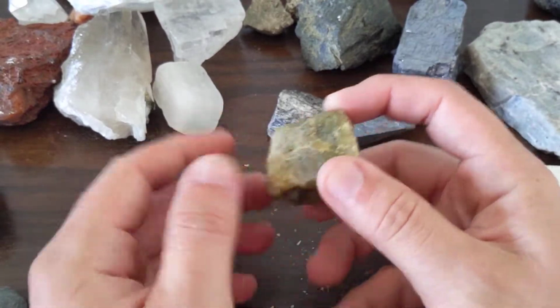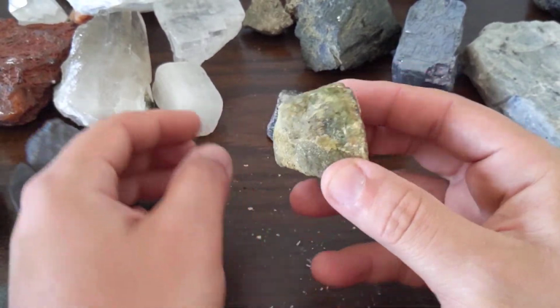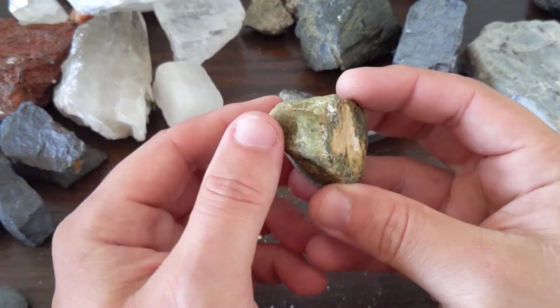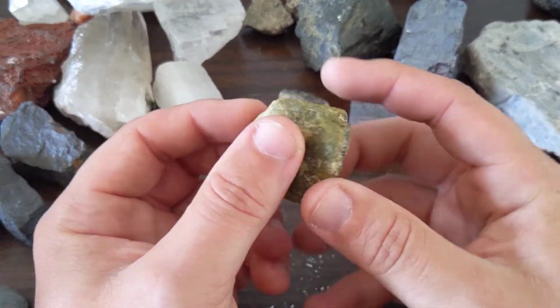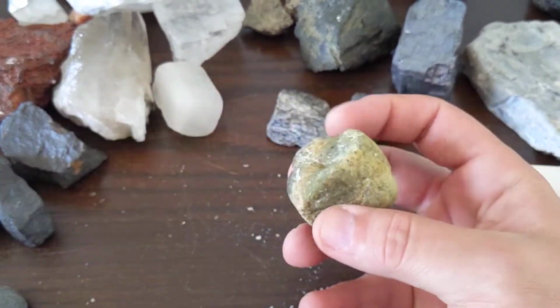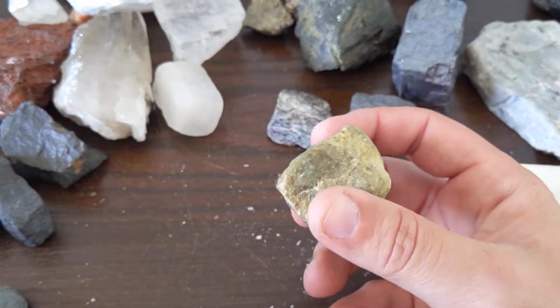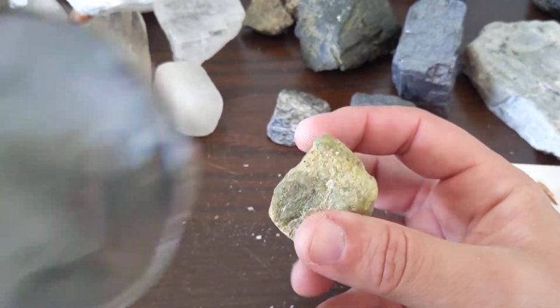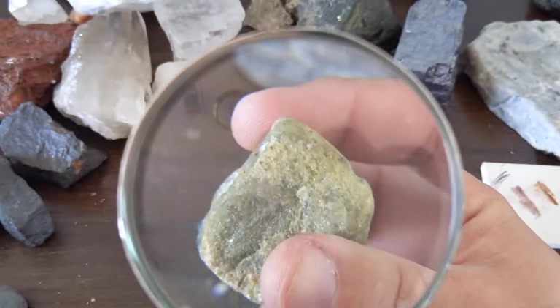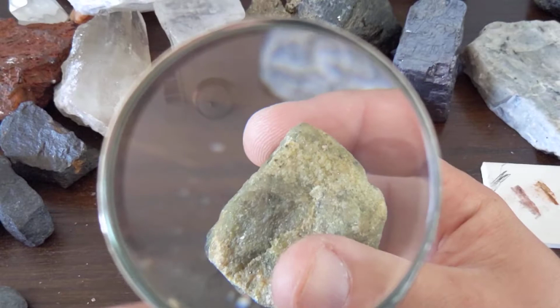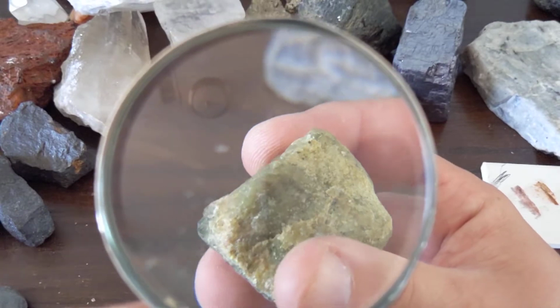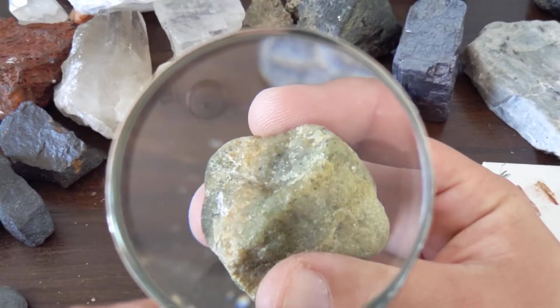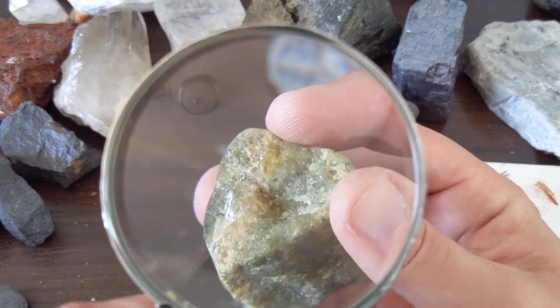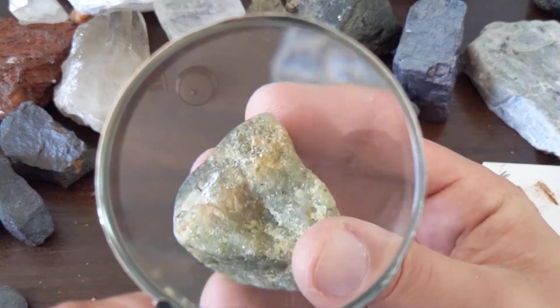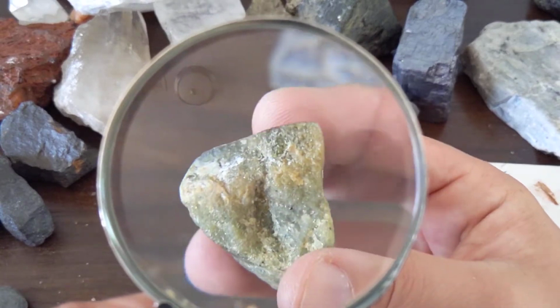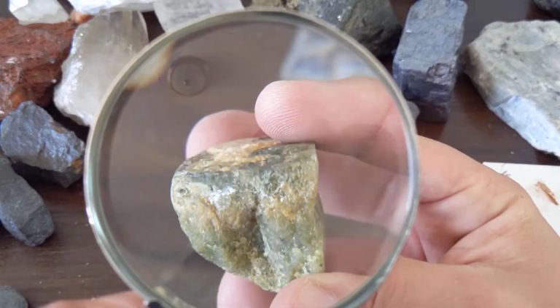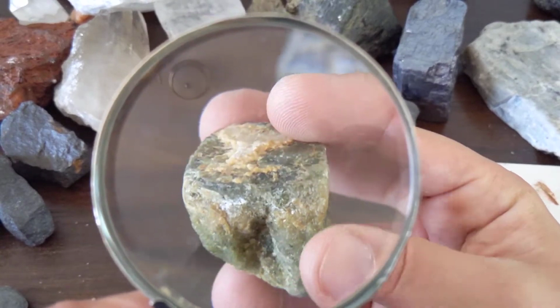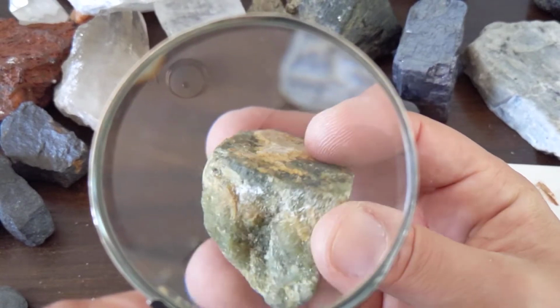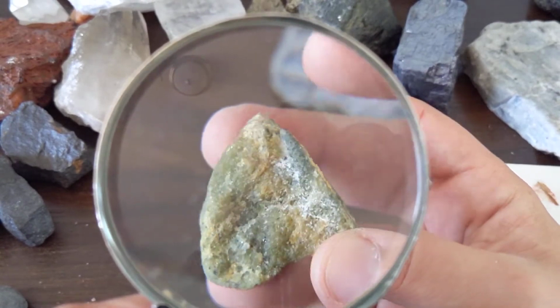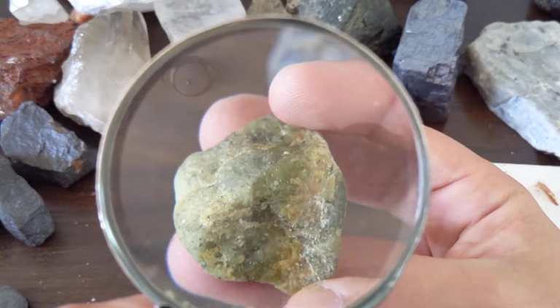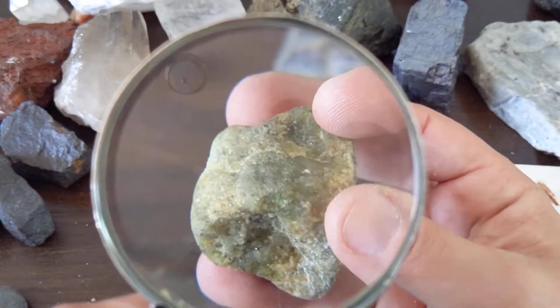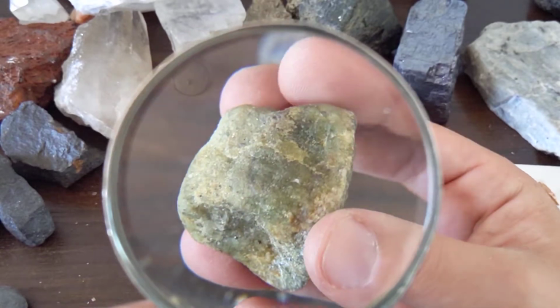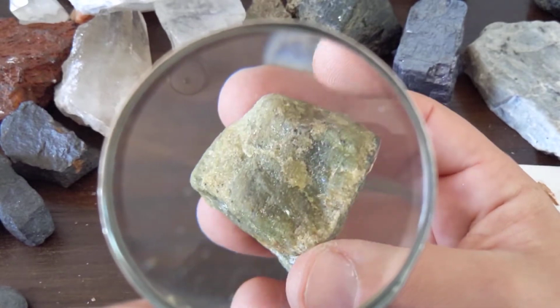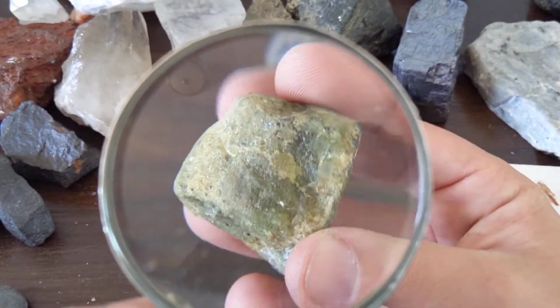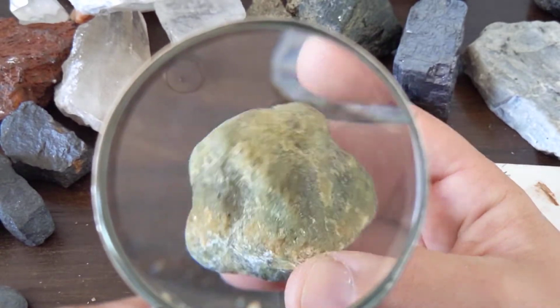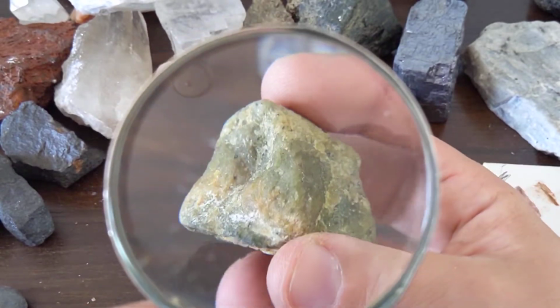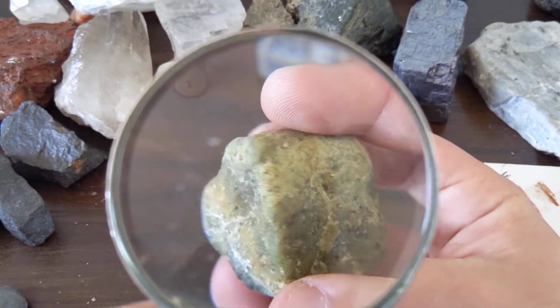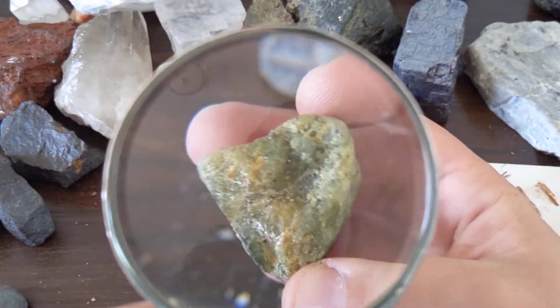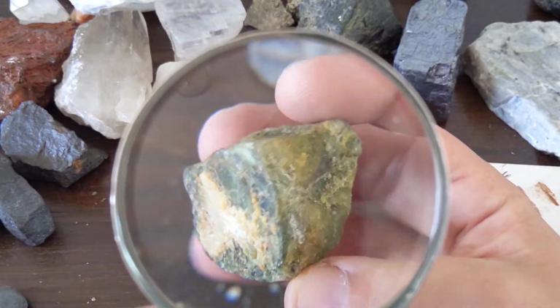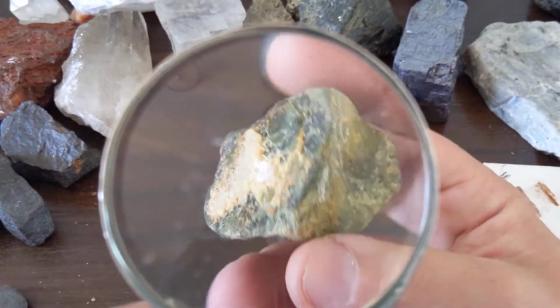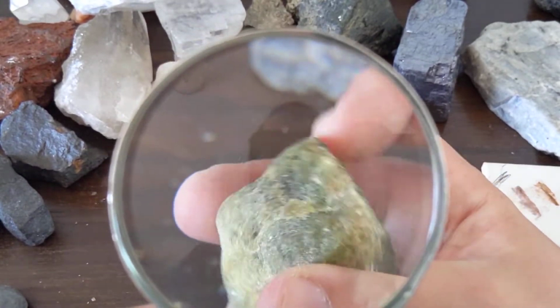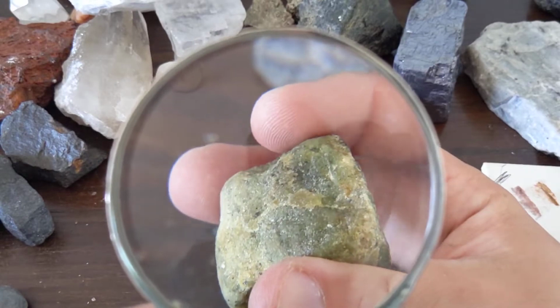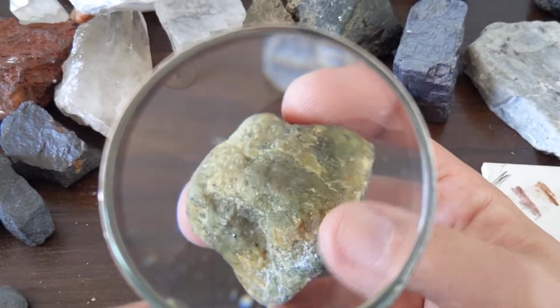This is a bunch of little crystals of olivine, all grown together into a rock. I'm not going to tell you the rock name because I don't want to confuse you, so we're just going to call this sample olivine.